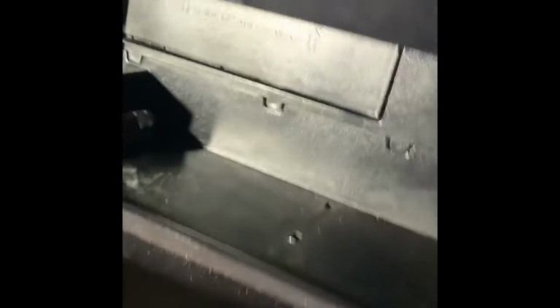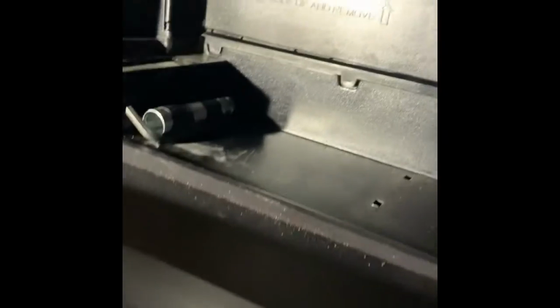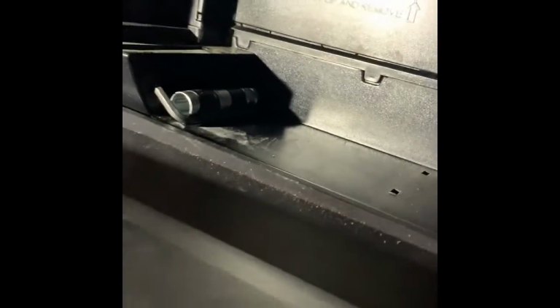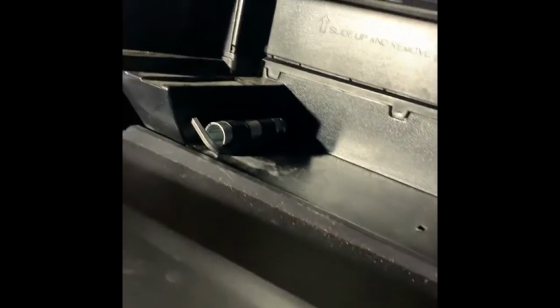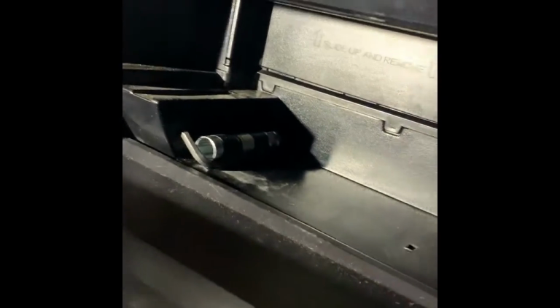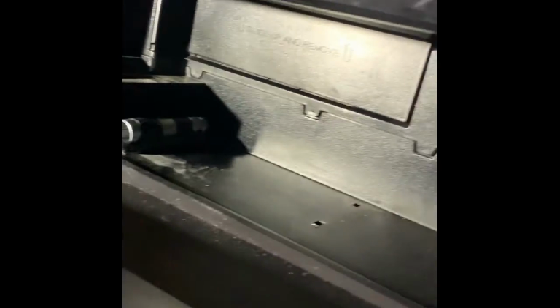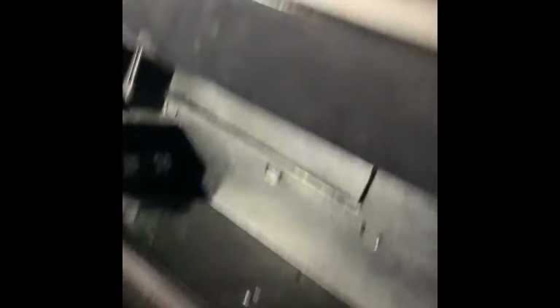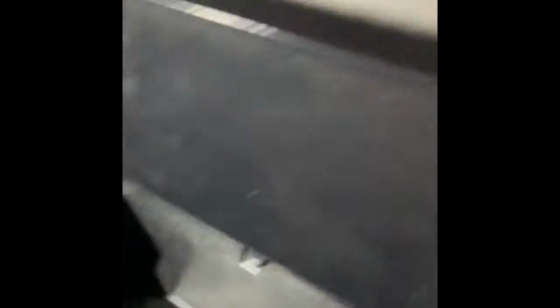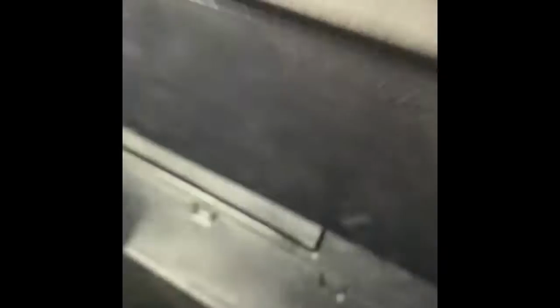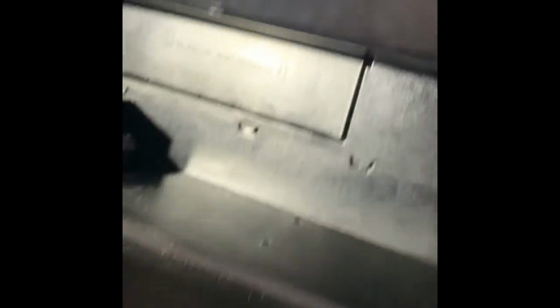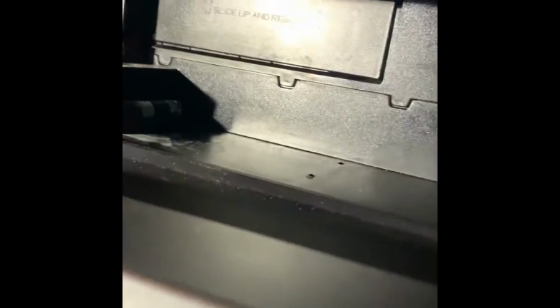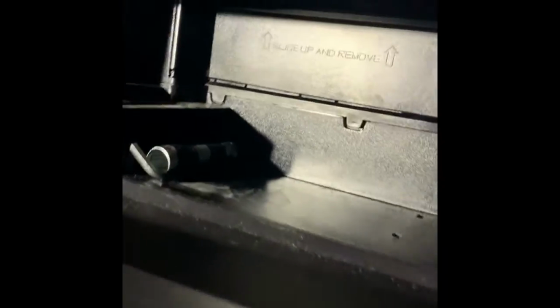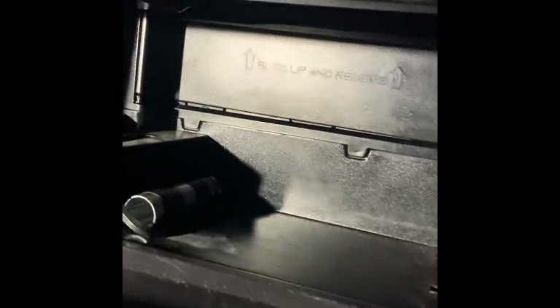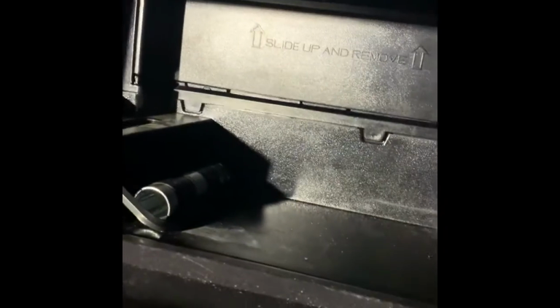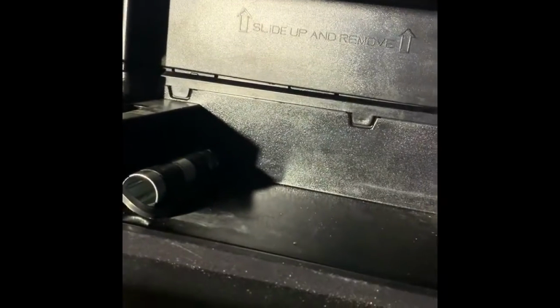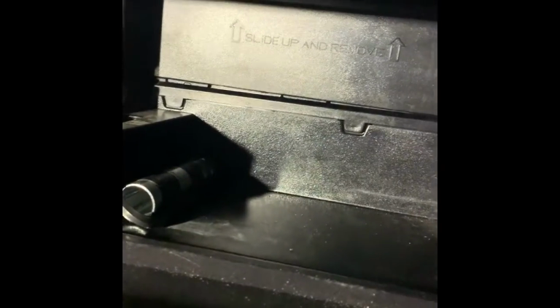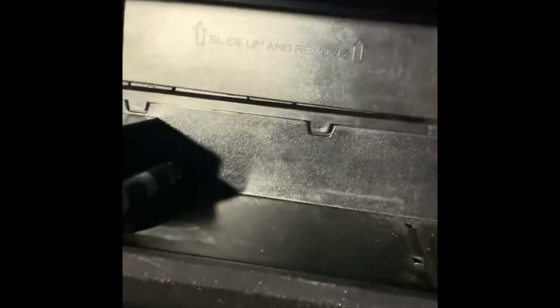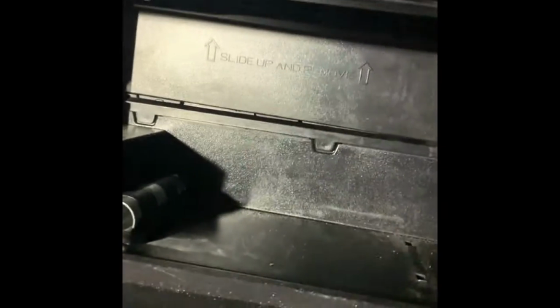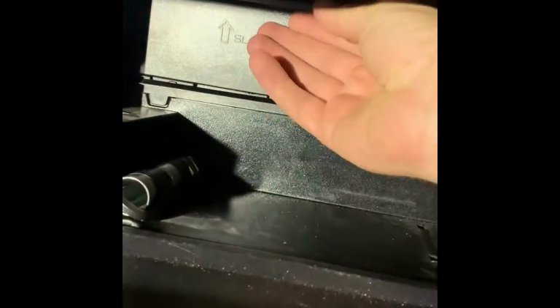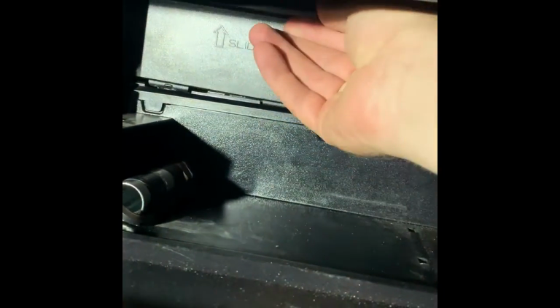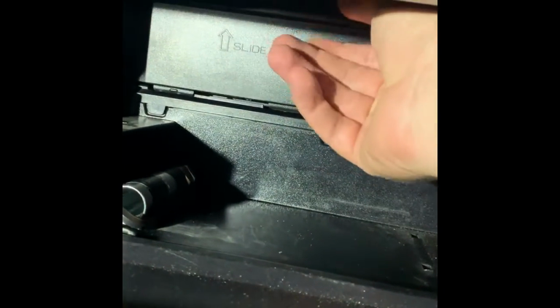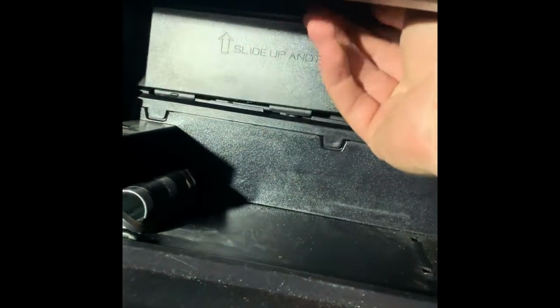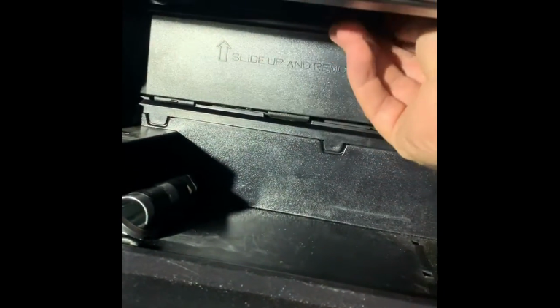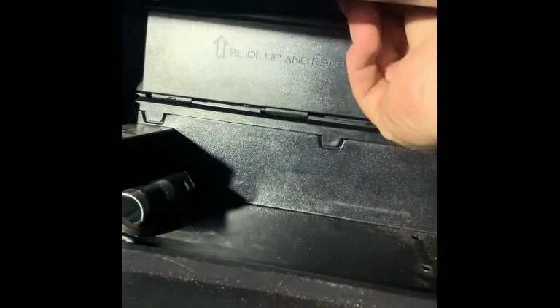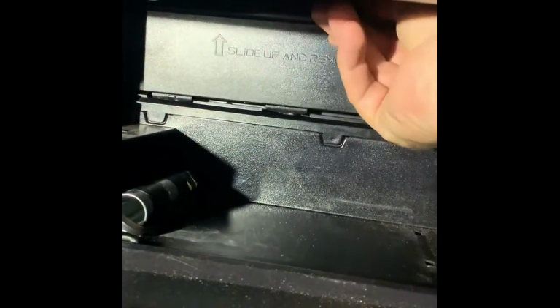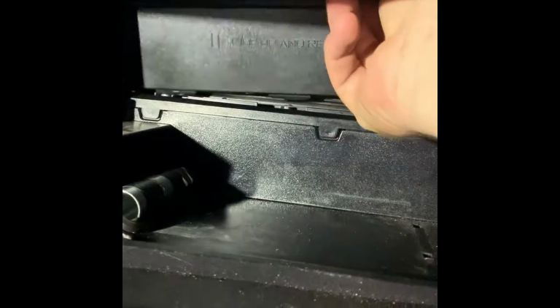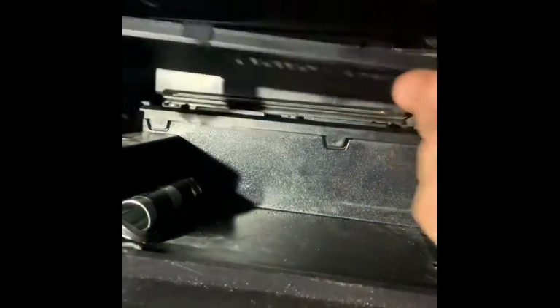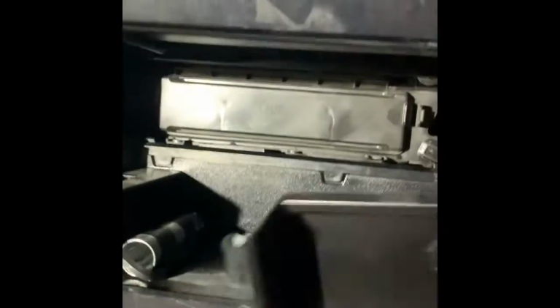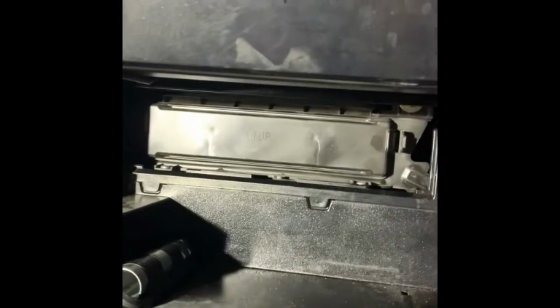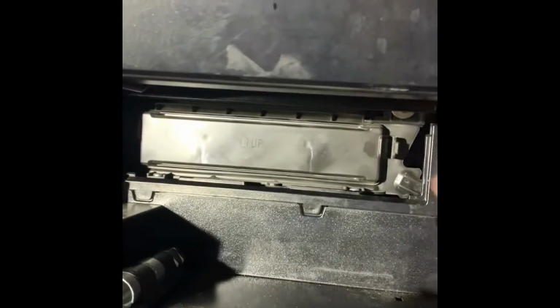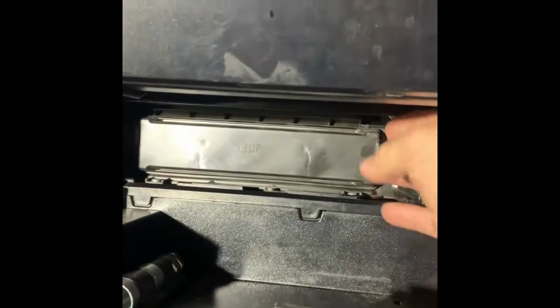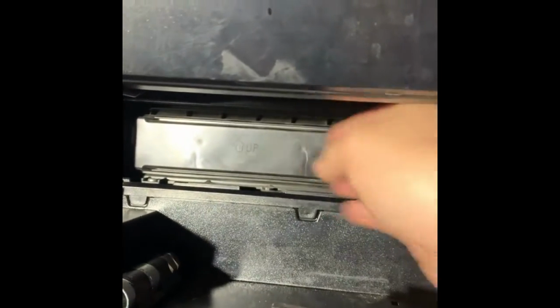If you just pull a little shelf out, you've got this little door here and it says 'lift up and remove,' so I'll lift up and pull out. And here's my air filter.